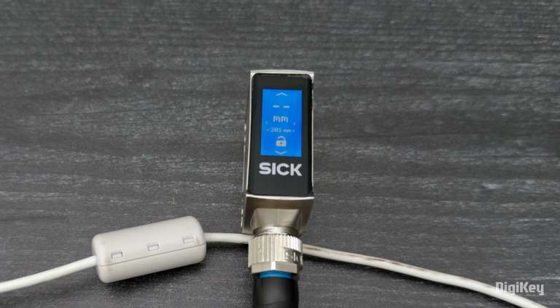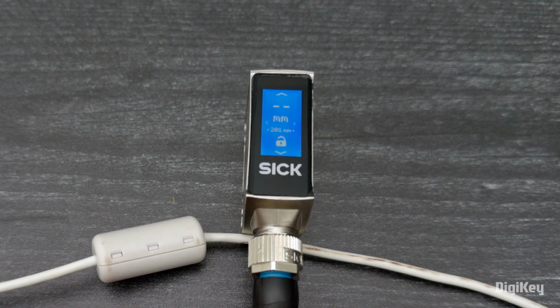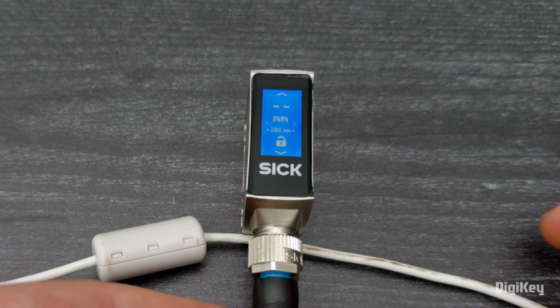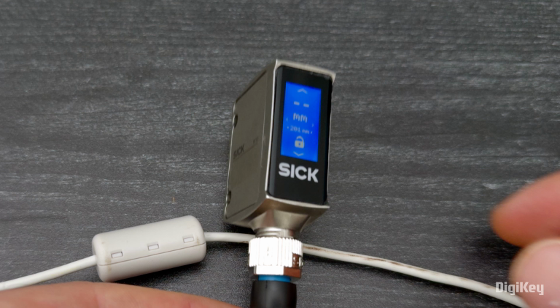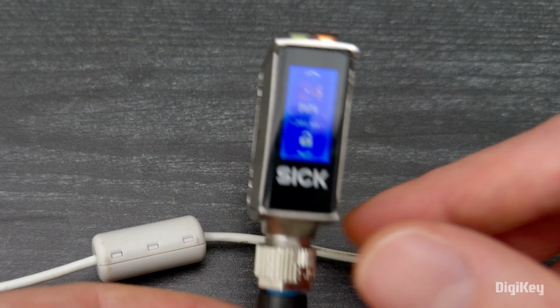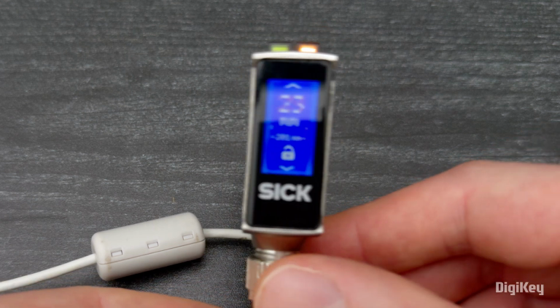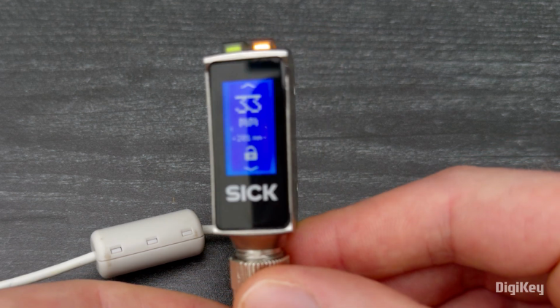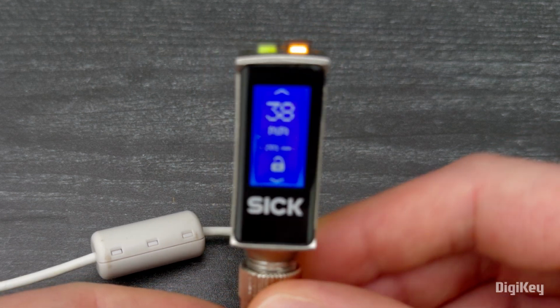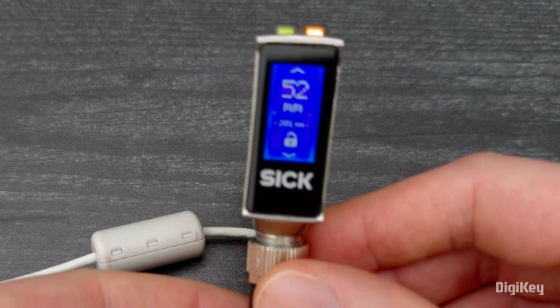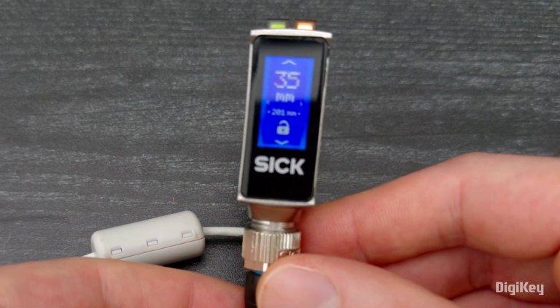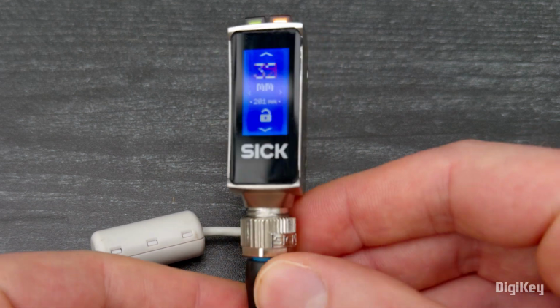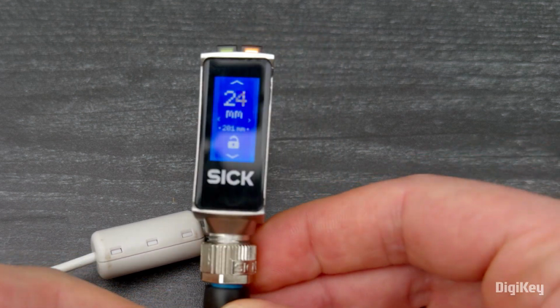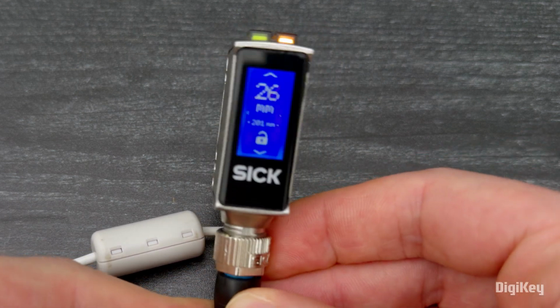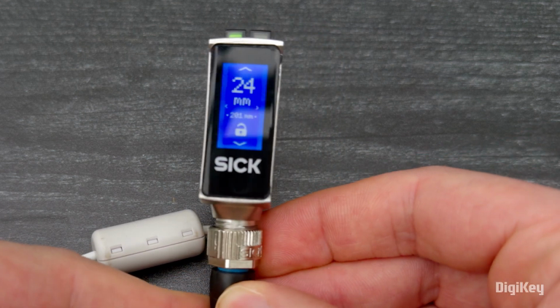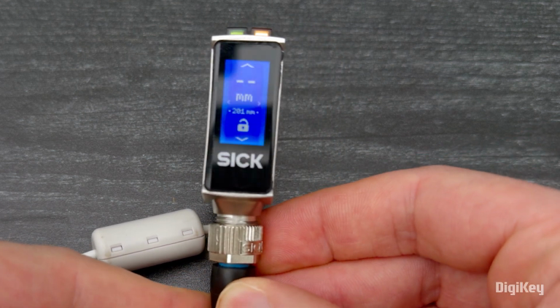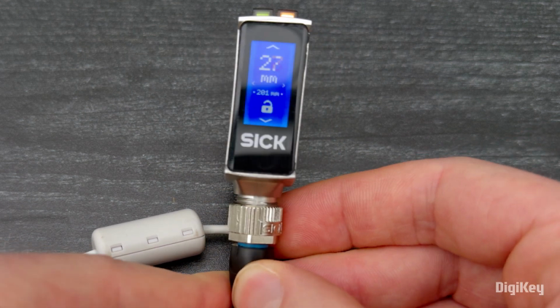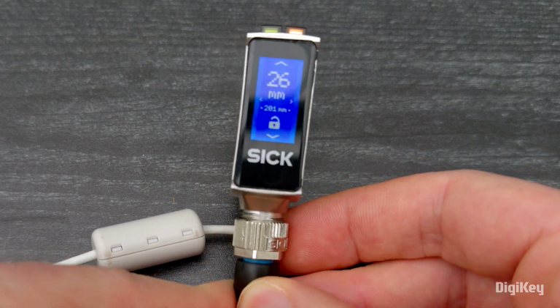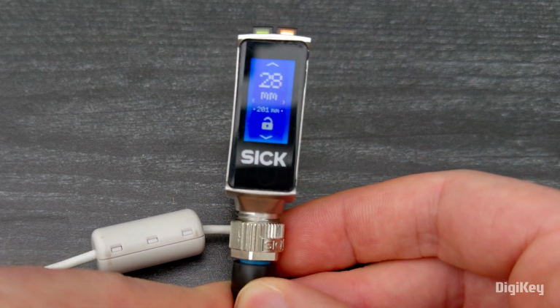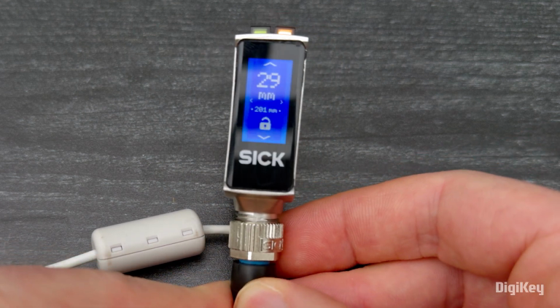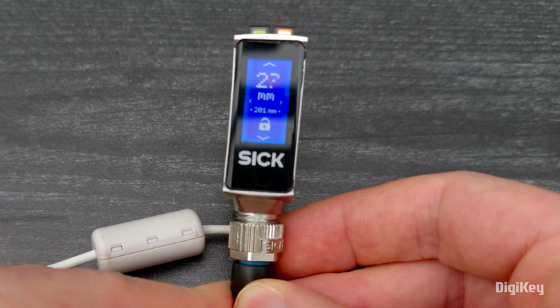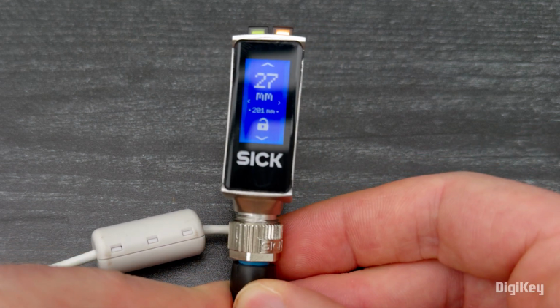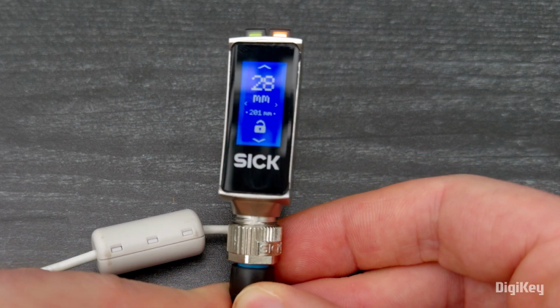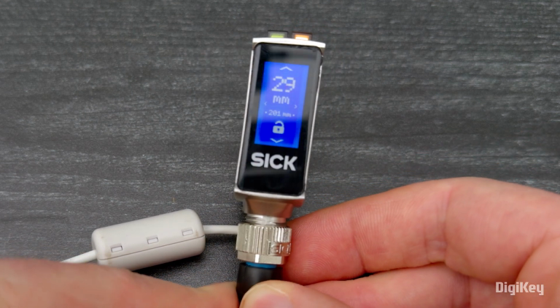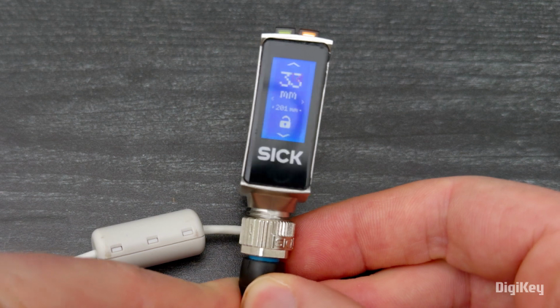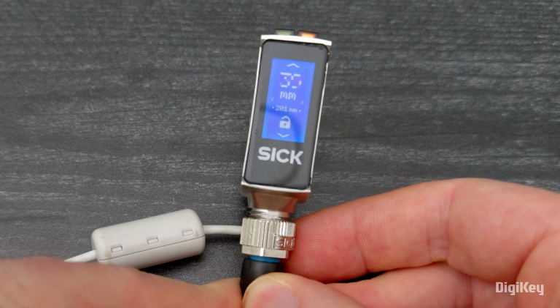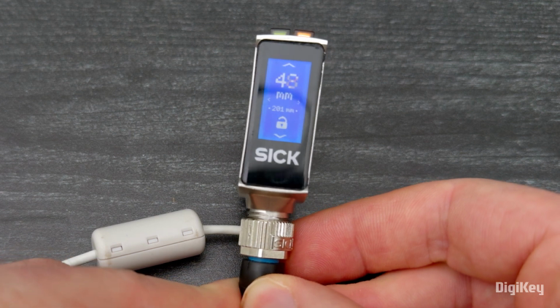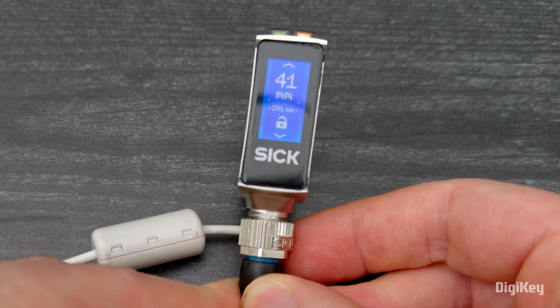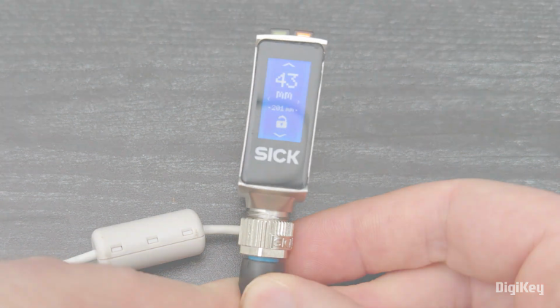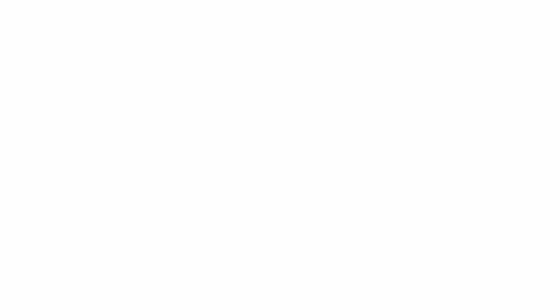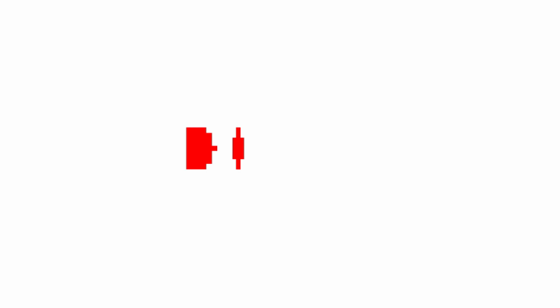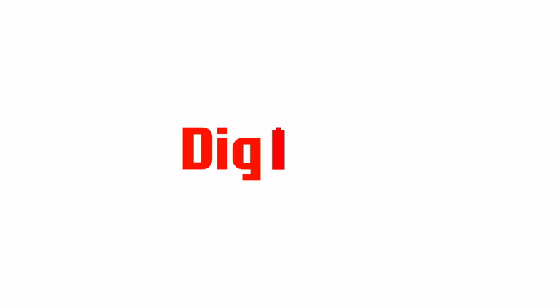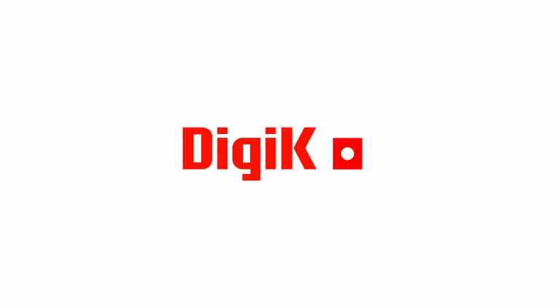Now, aim the laser at your target. Your W10 photoelectric proximity sensor is now ready for operation. Thank you for watching!